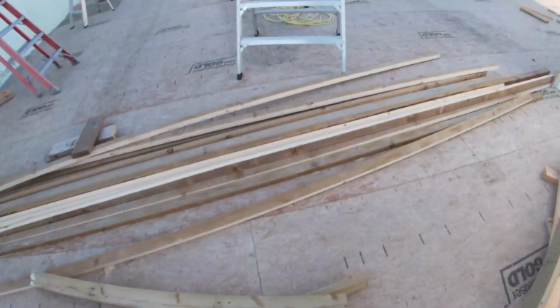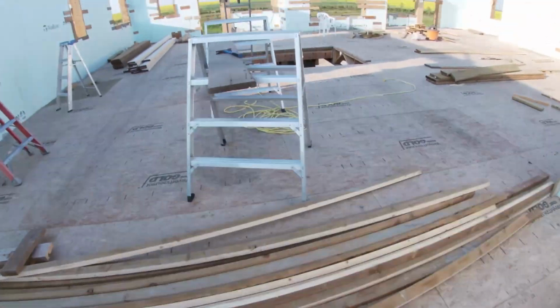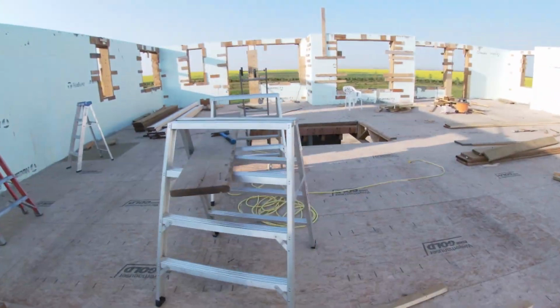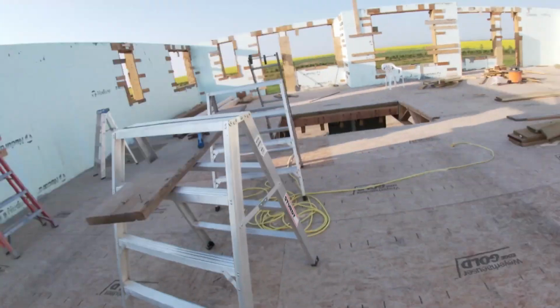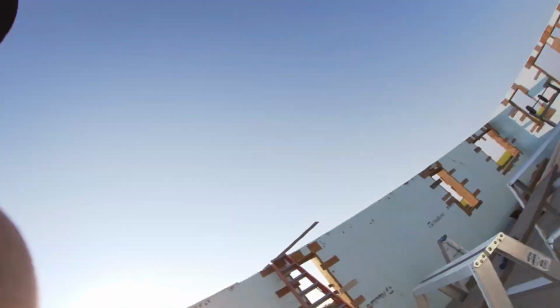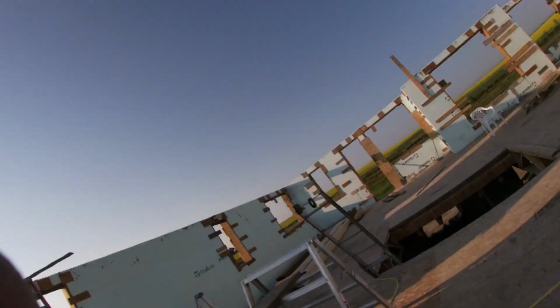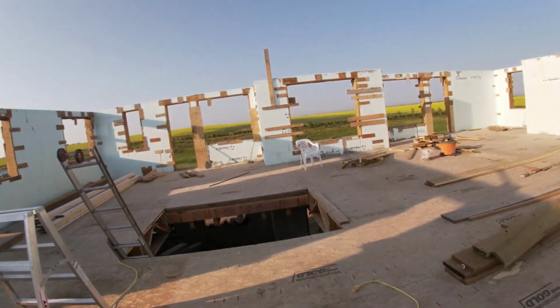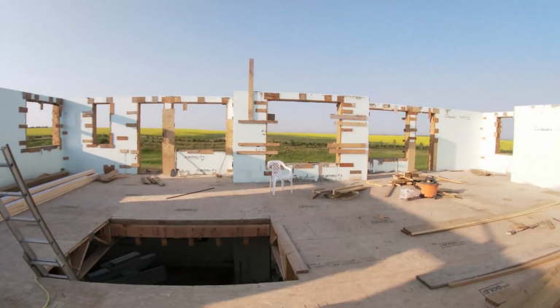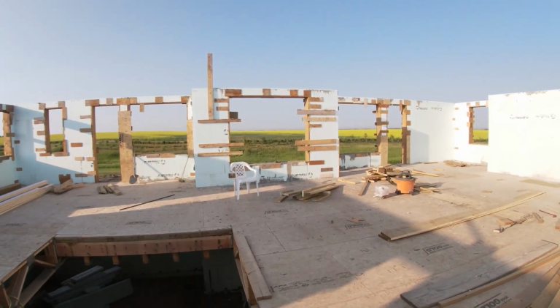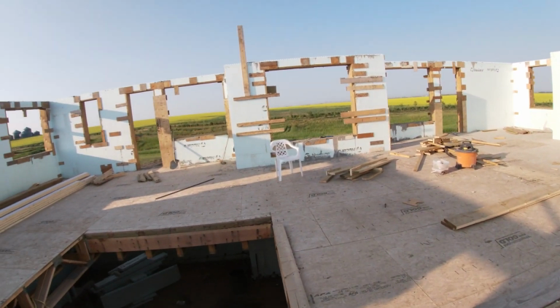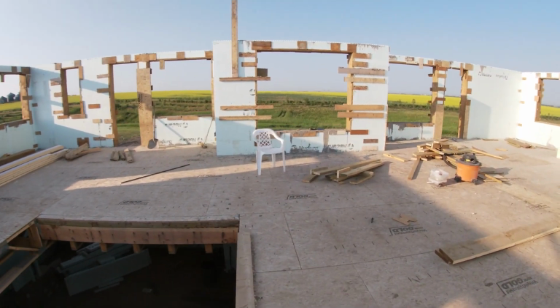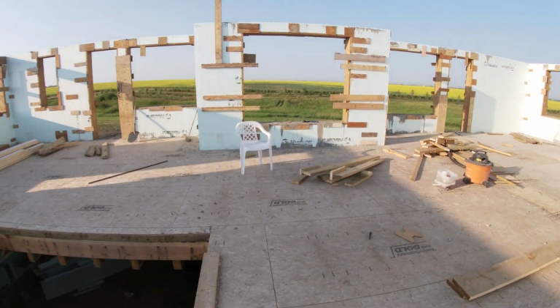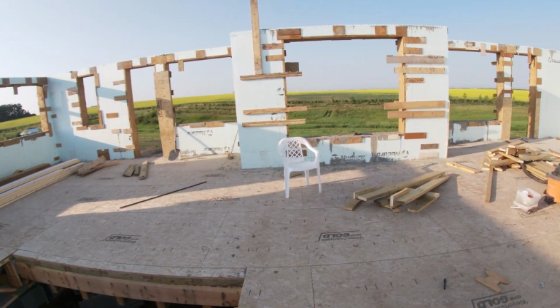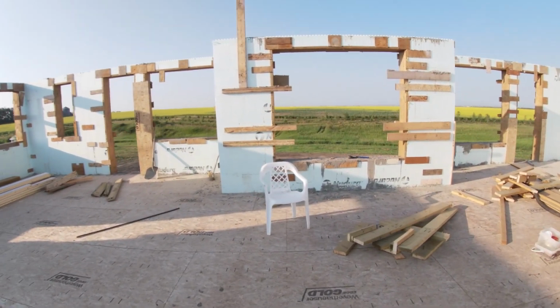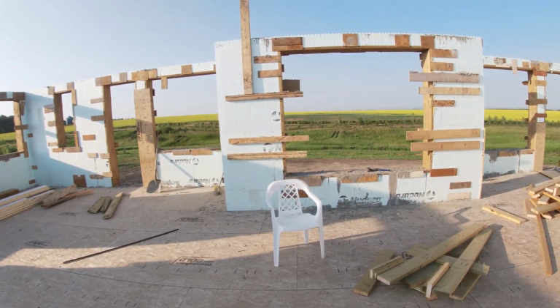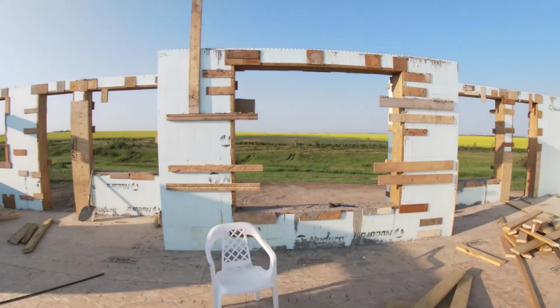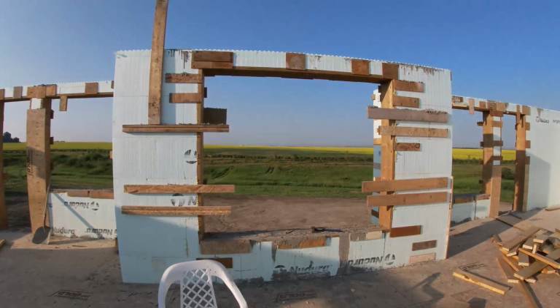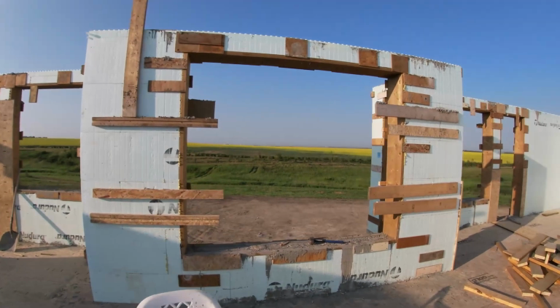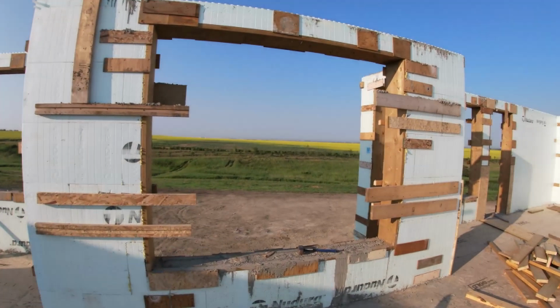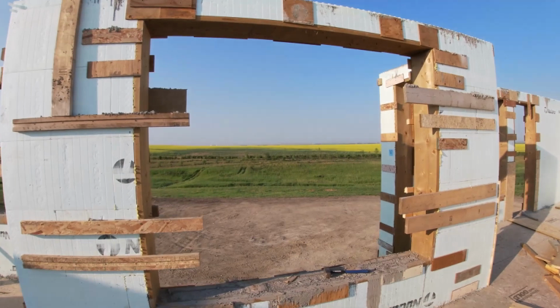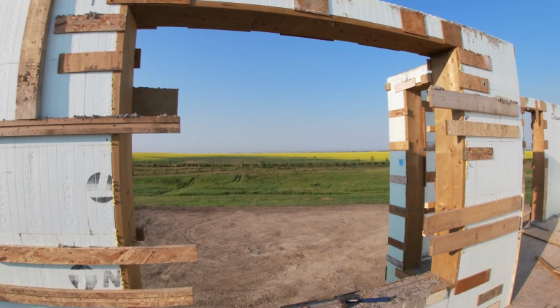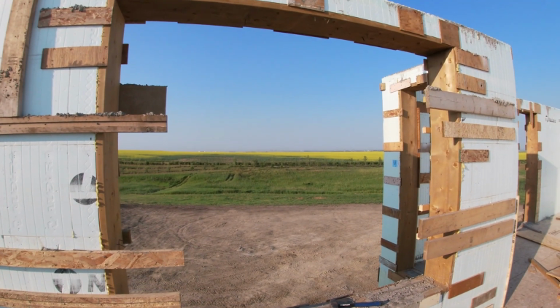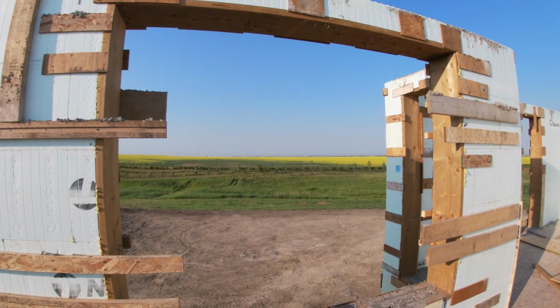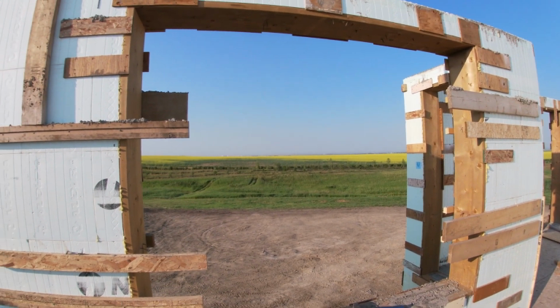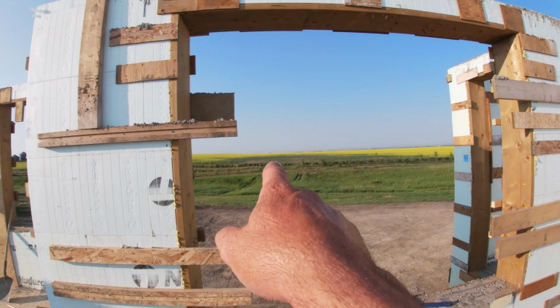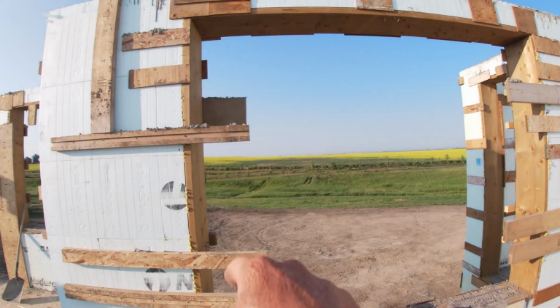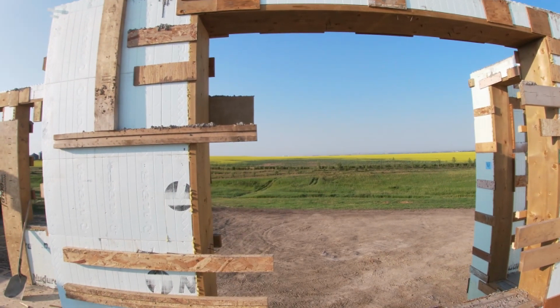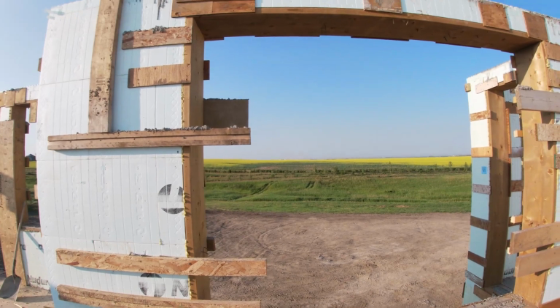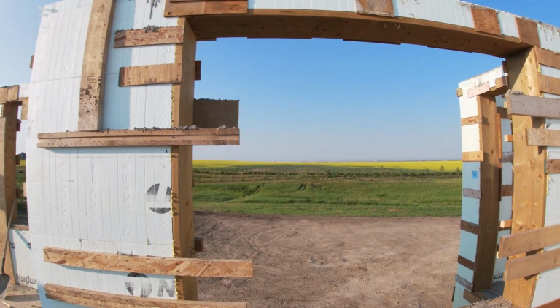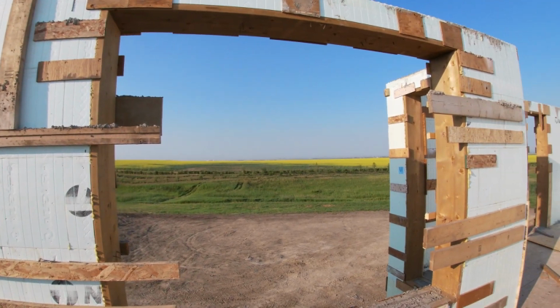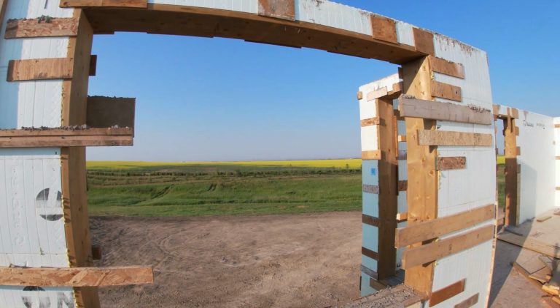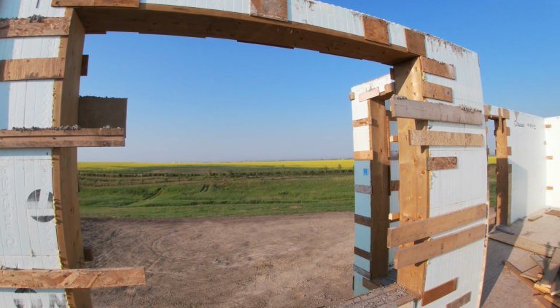There are a bunch of booby traps everywhere — nails and such — but that'll be our view out of our living room. Just got to cover up the refinery with trees — real nice view of the city.